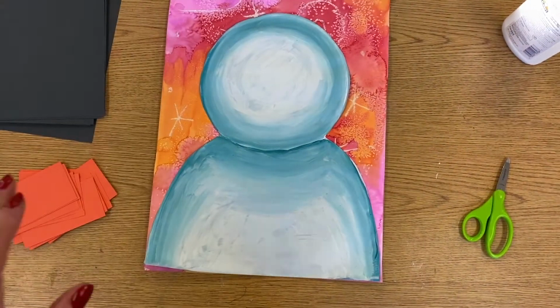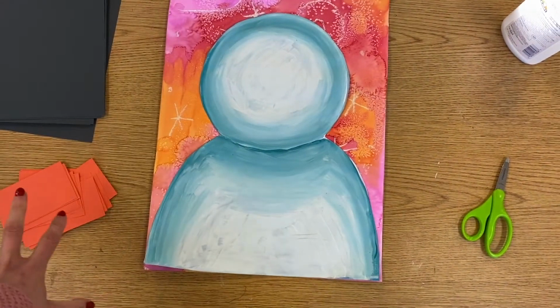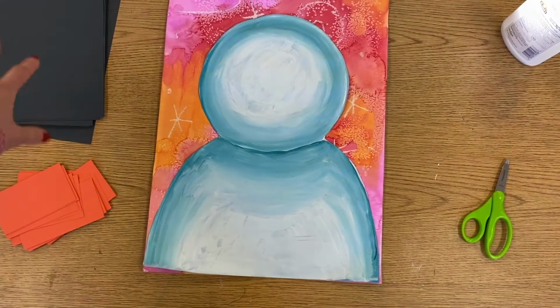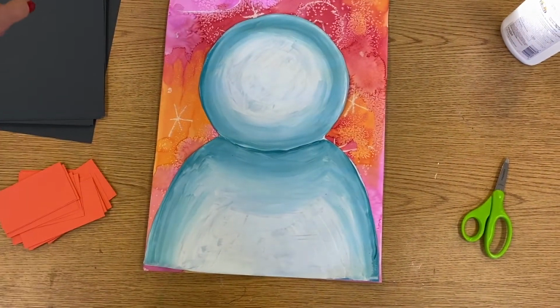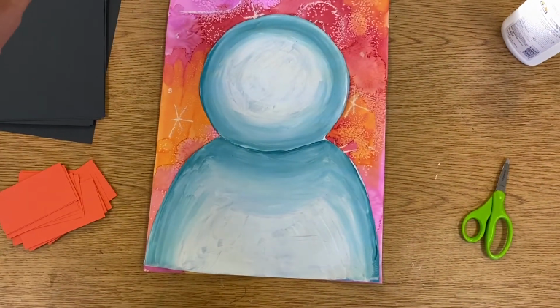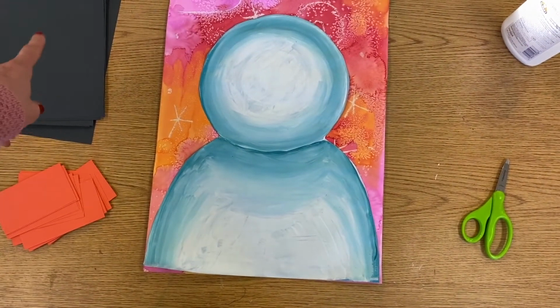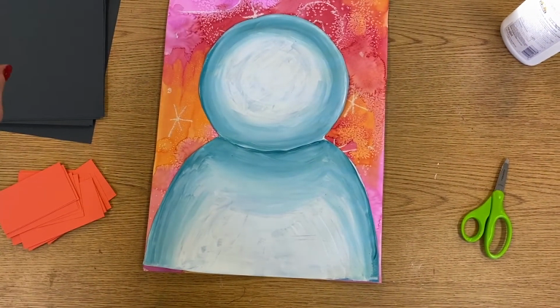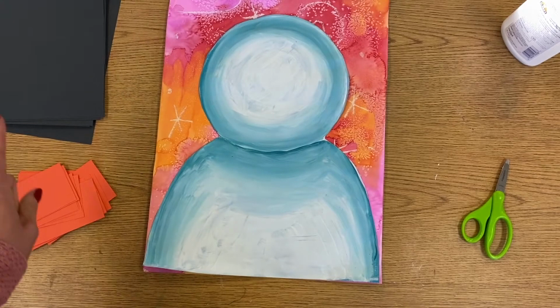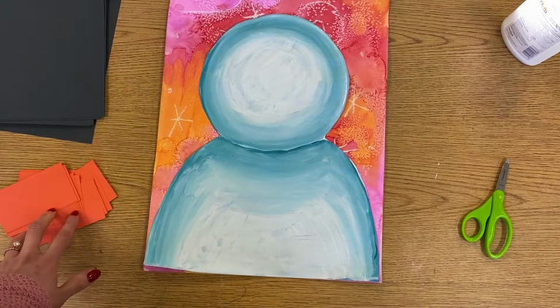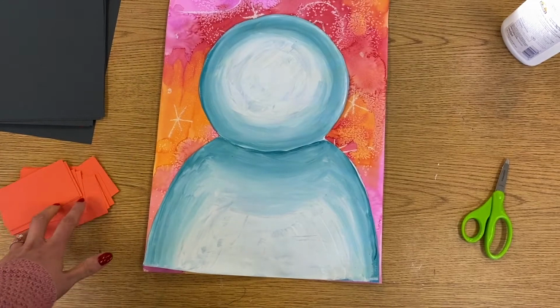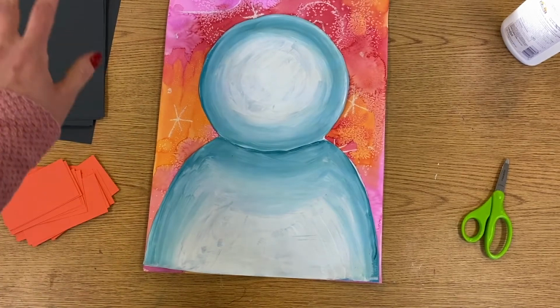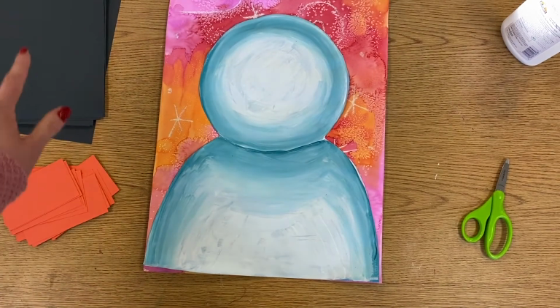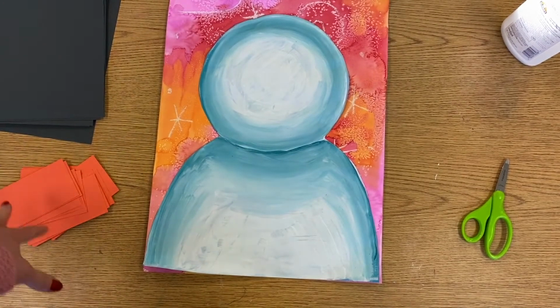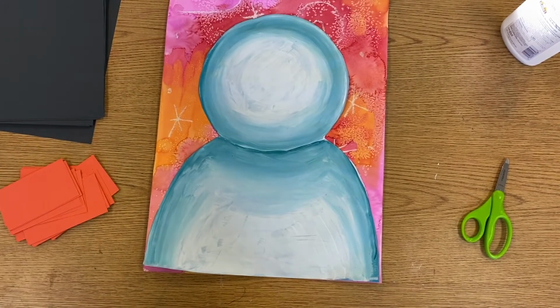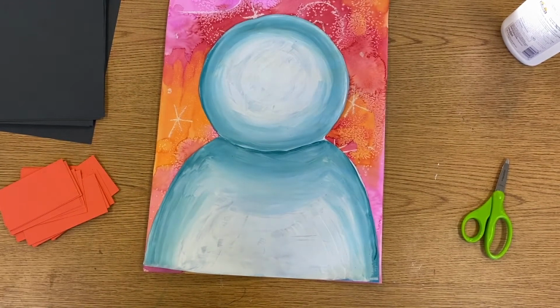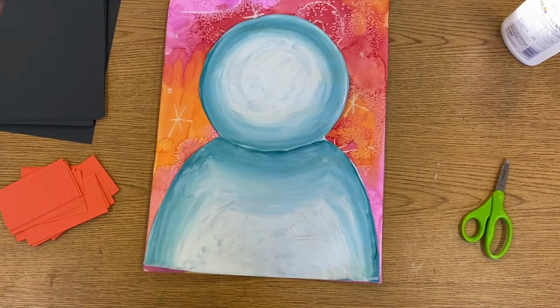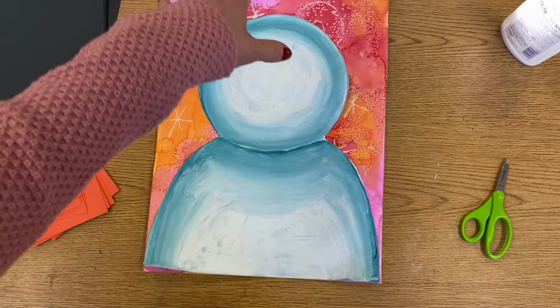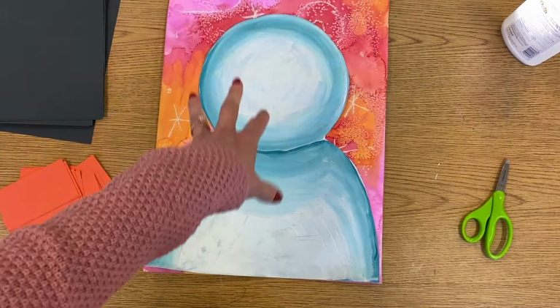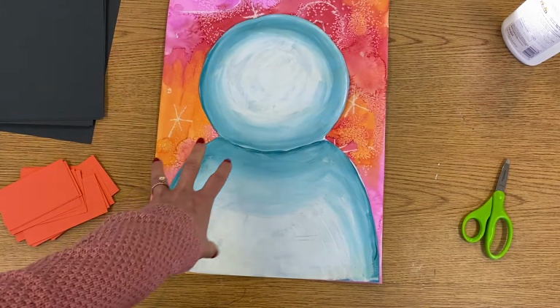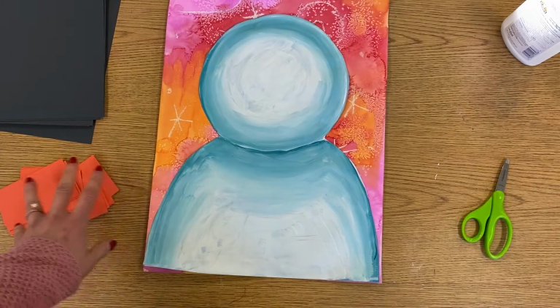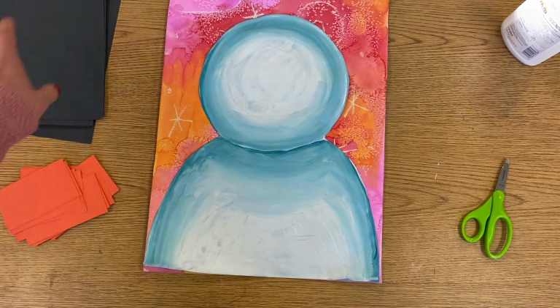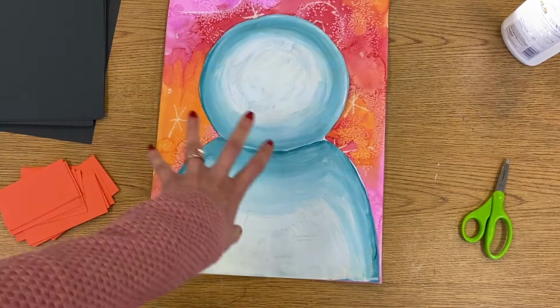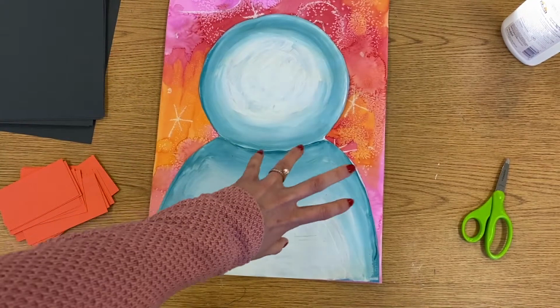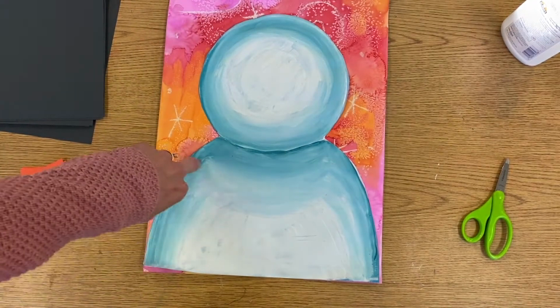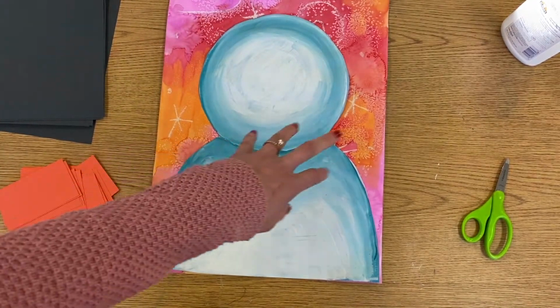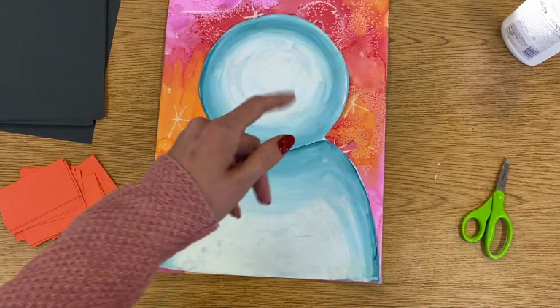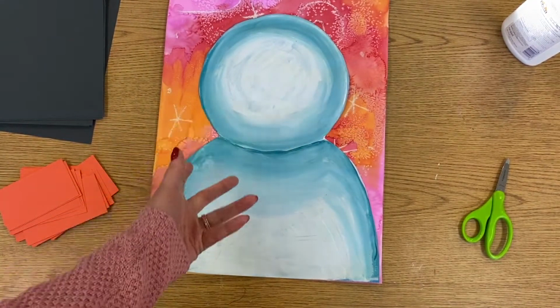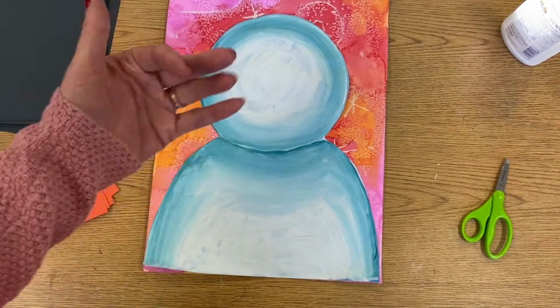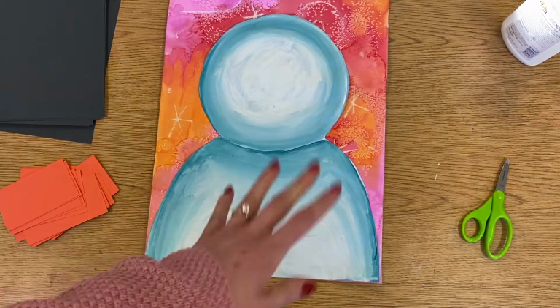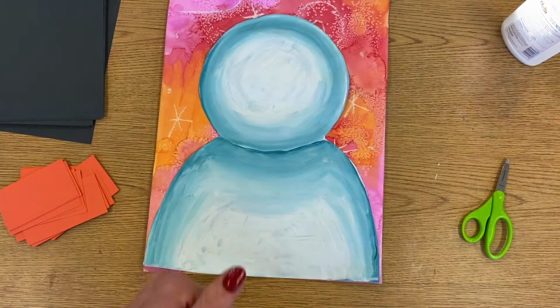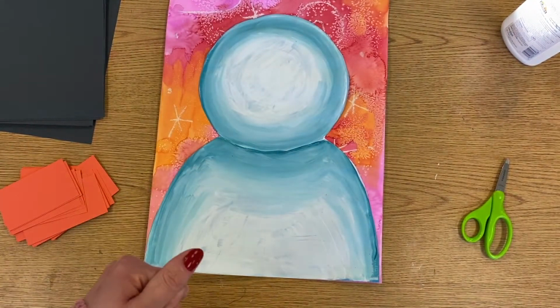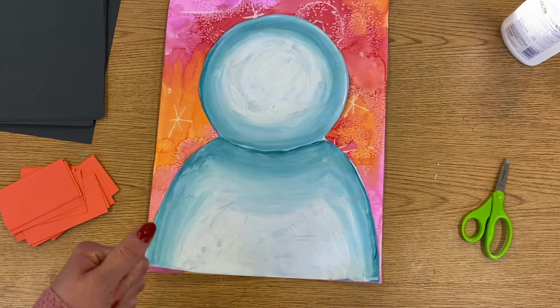All right, so now I've got some scraps of black paper and scraps of orange paper, and we're going to use this to start making the hat and the face on our snowman. Then later we'll use some other colors for things like the scarf and any other details you want to add.